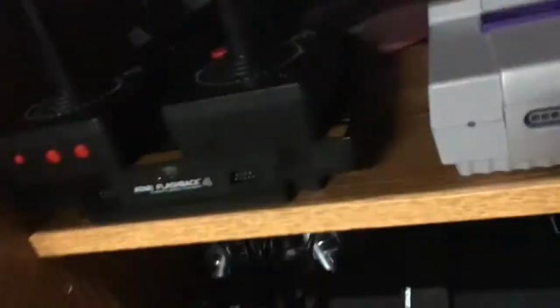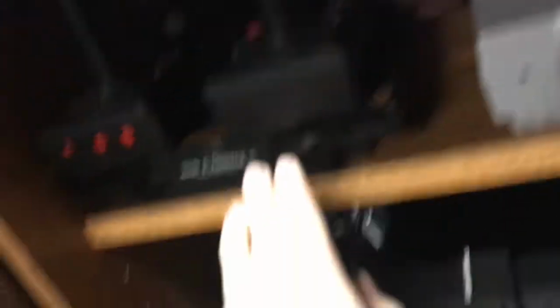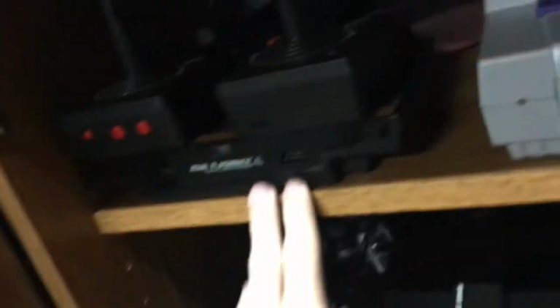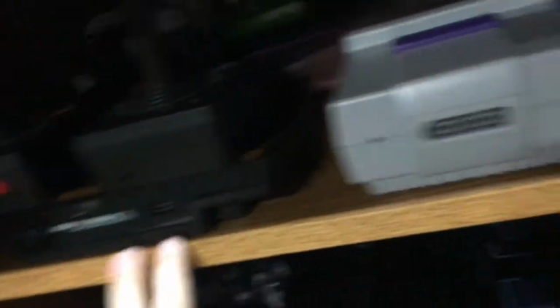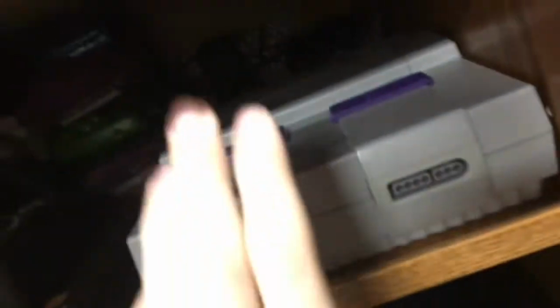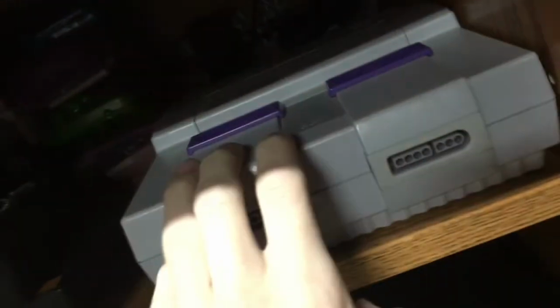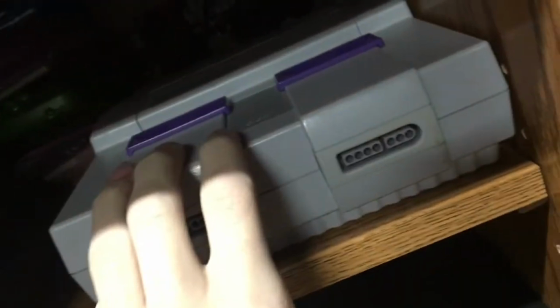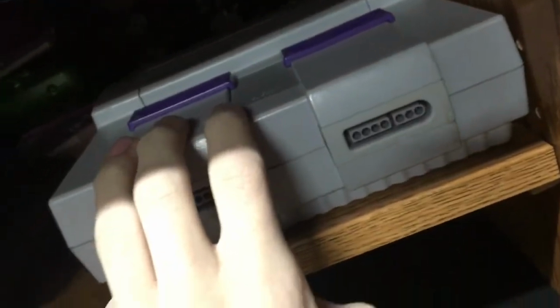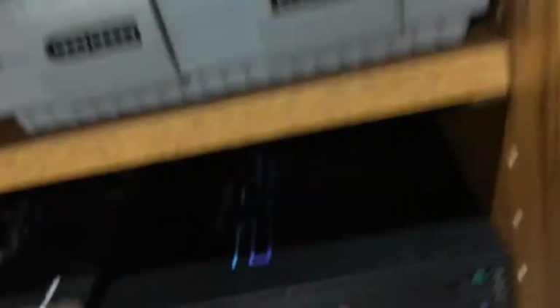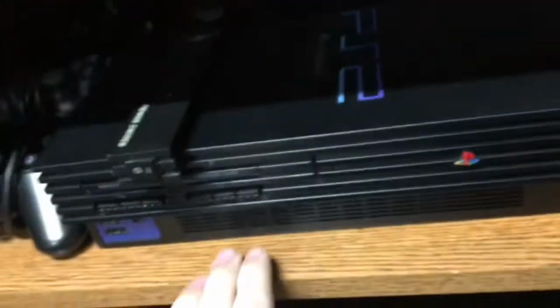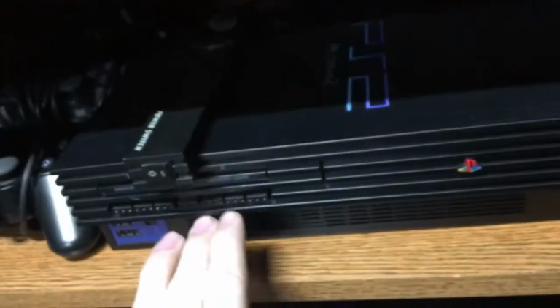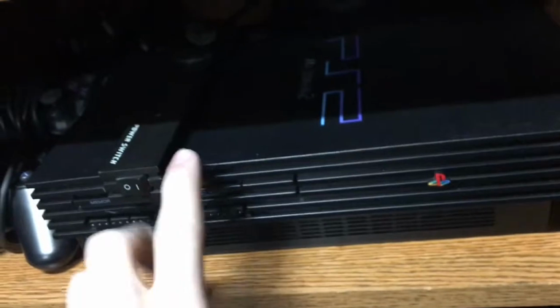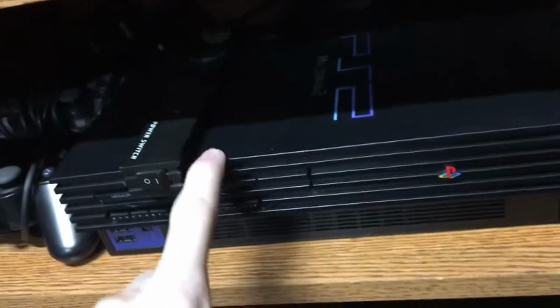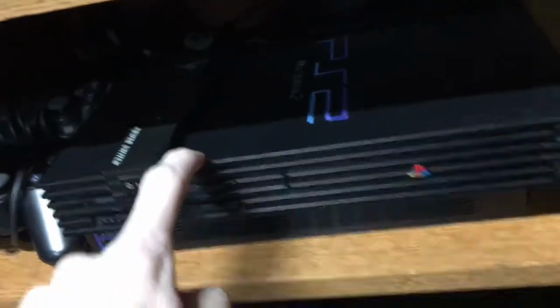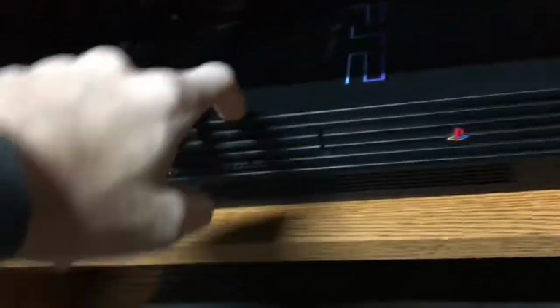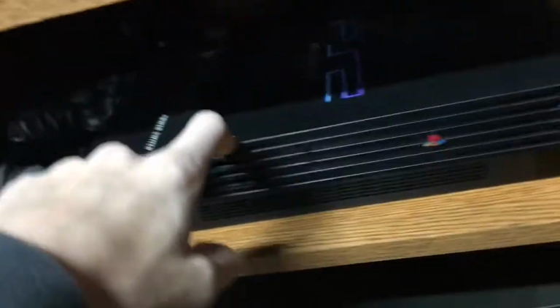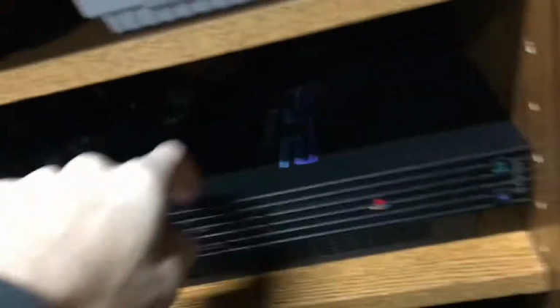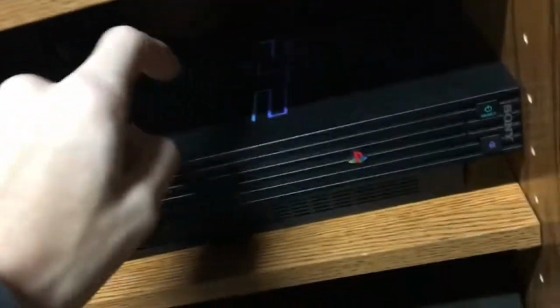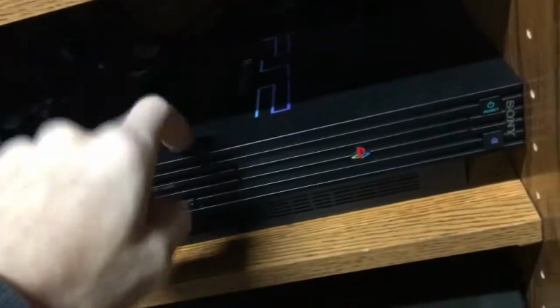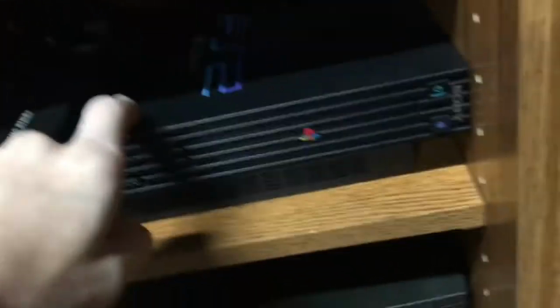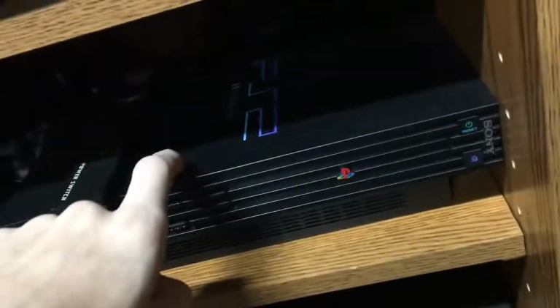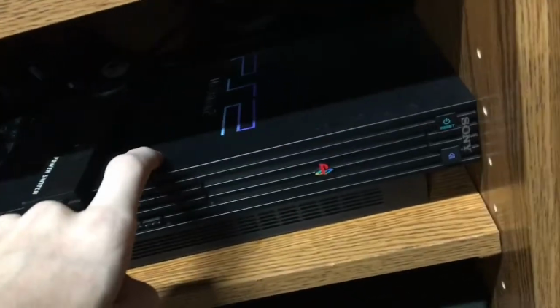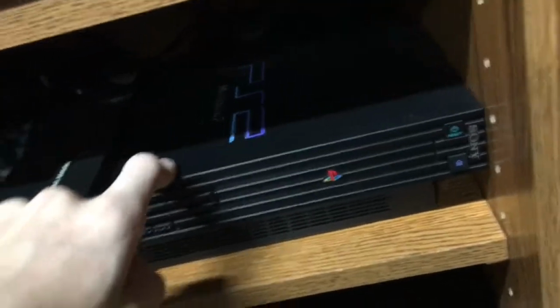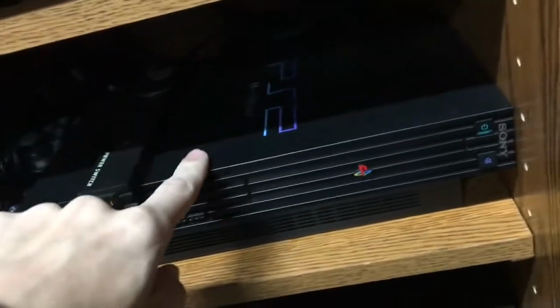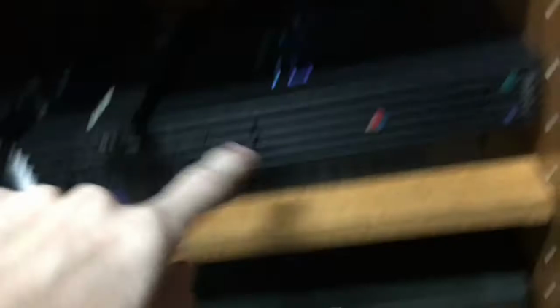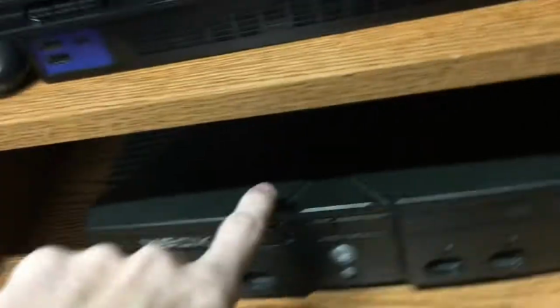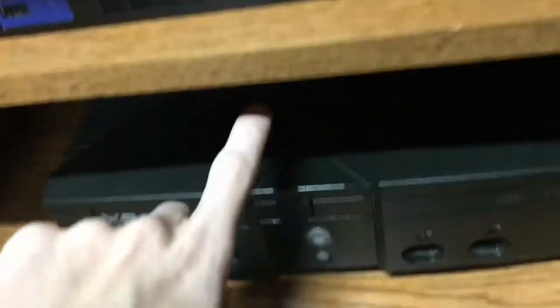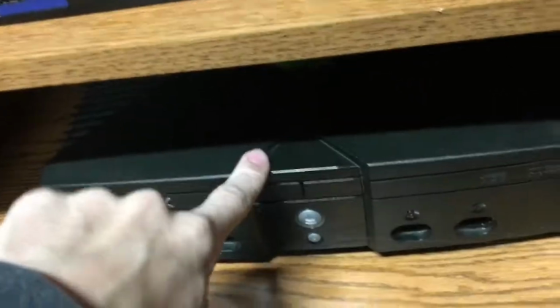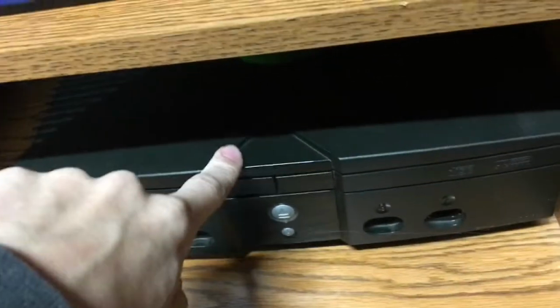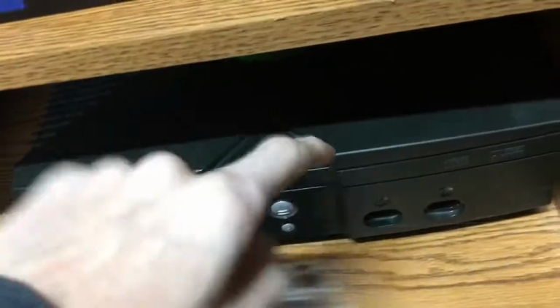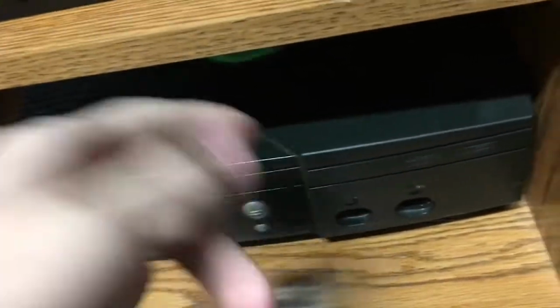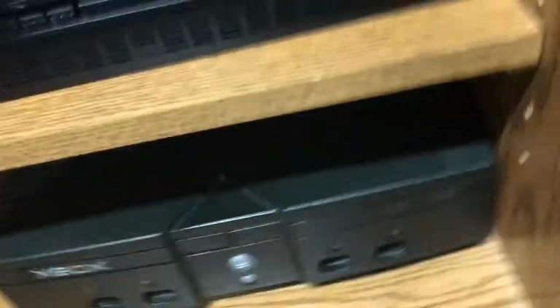This doesn't do online. This doesn't even have anything. This here might go online, but not in the way I want it to. This here — nothing works online anymore.